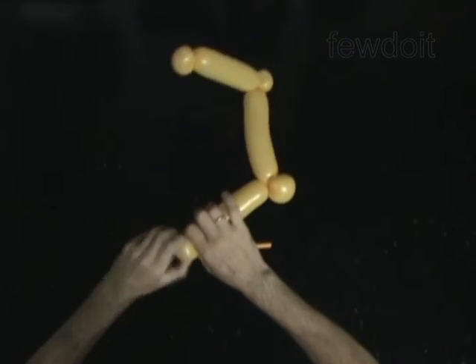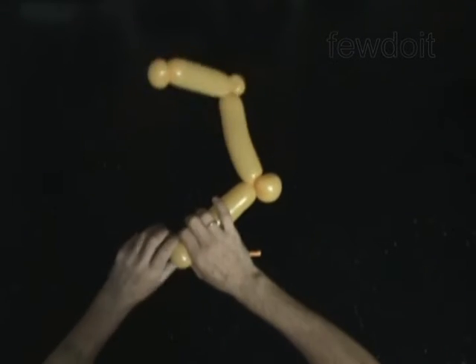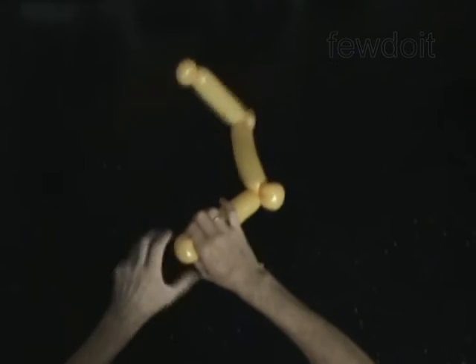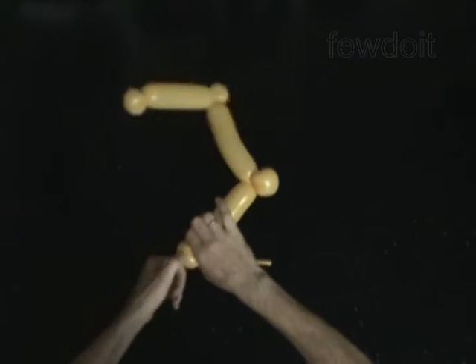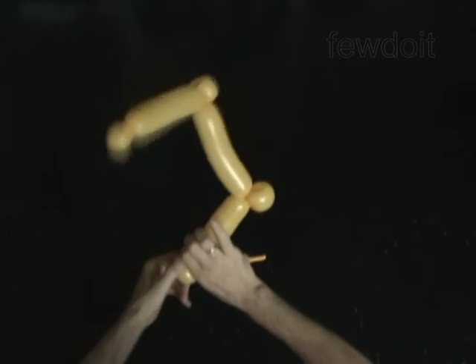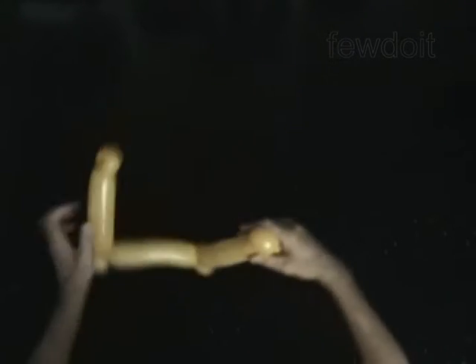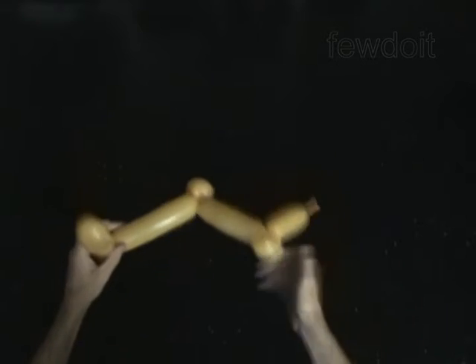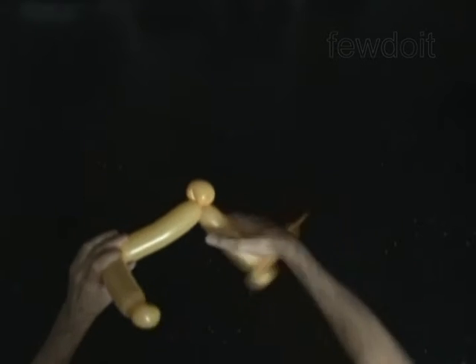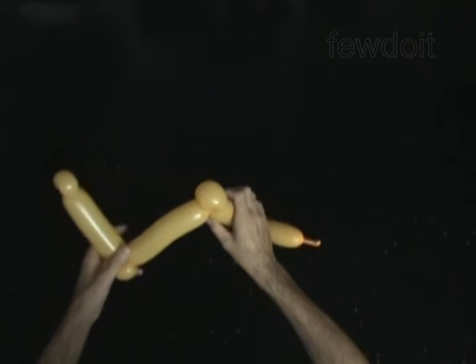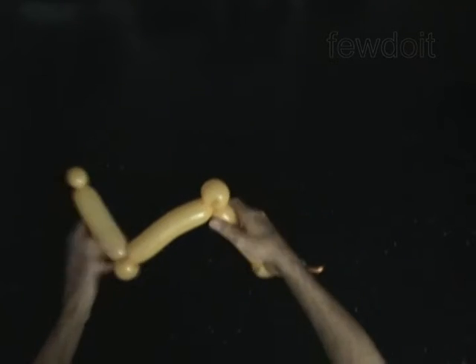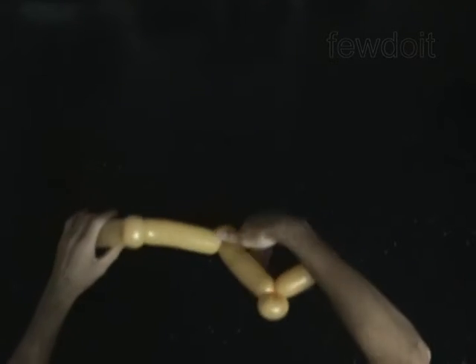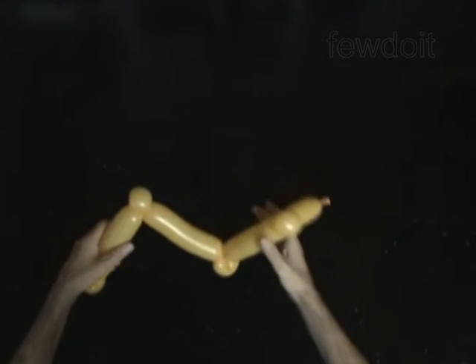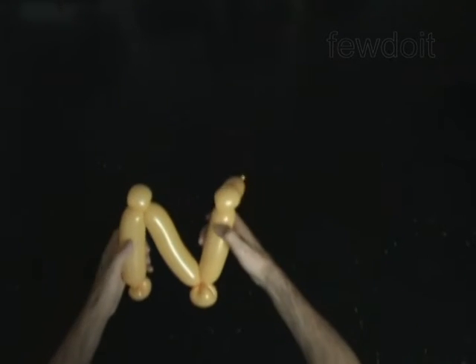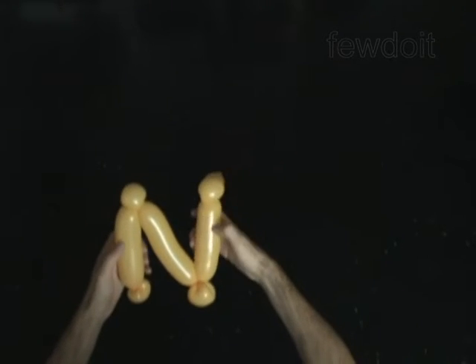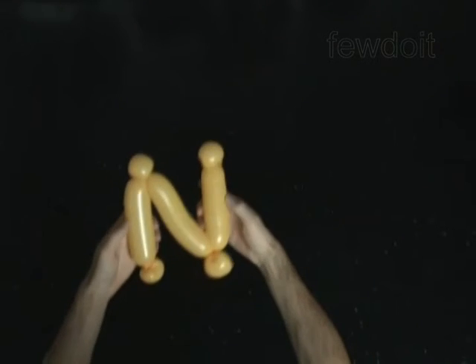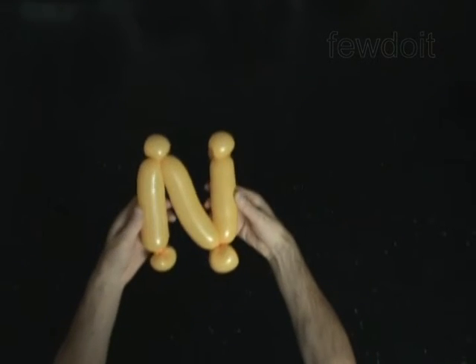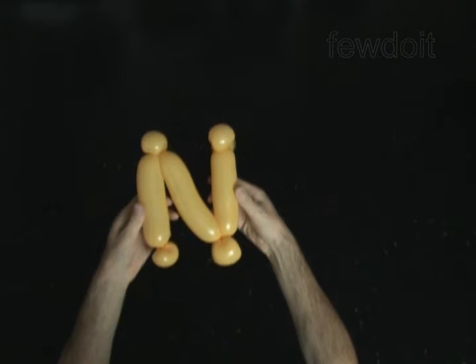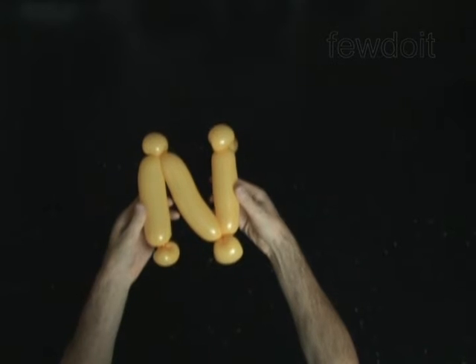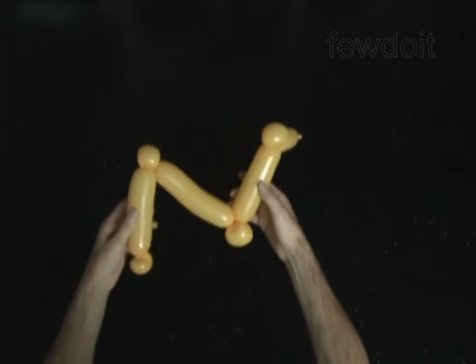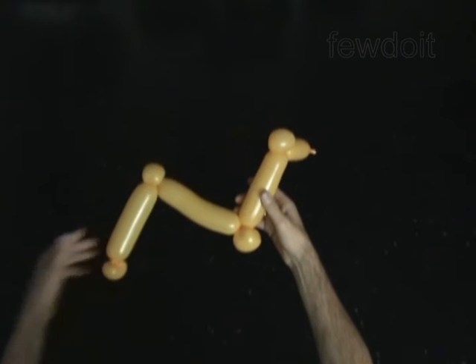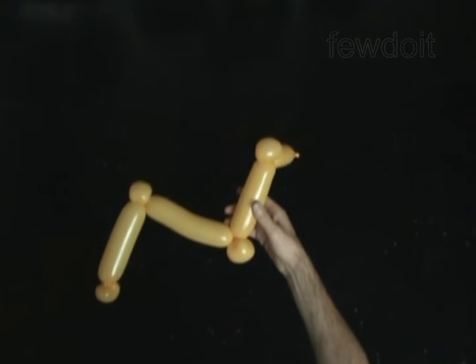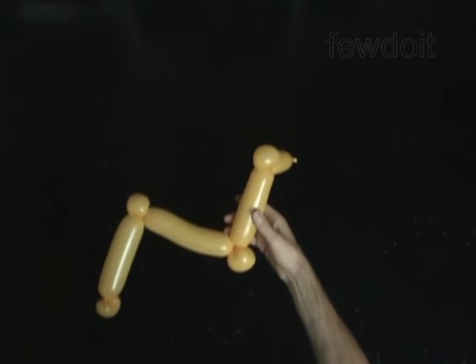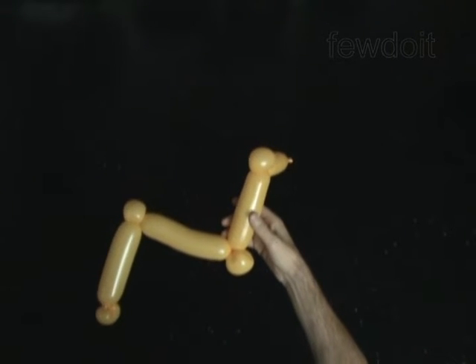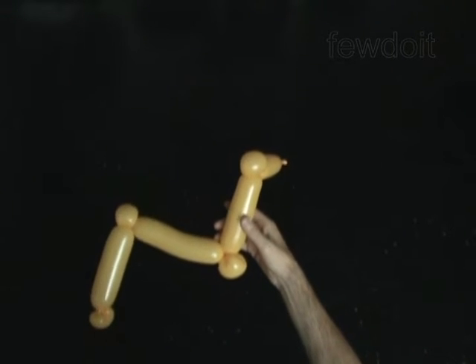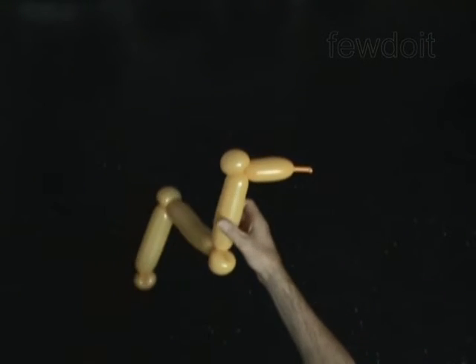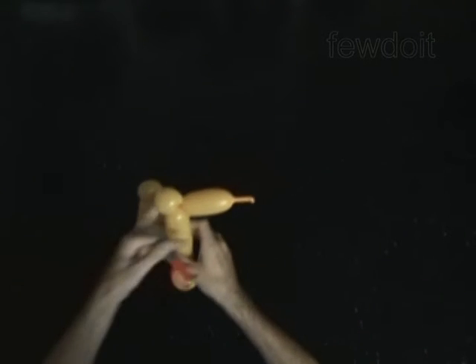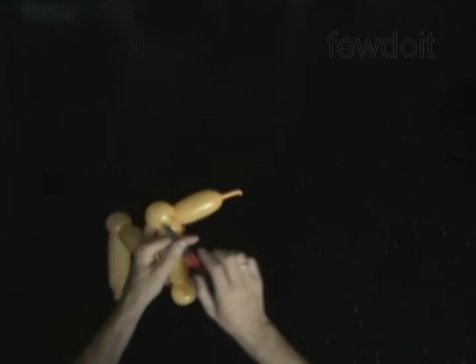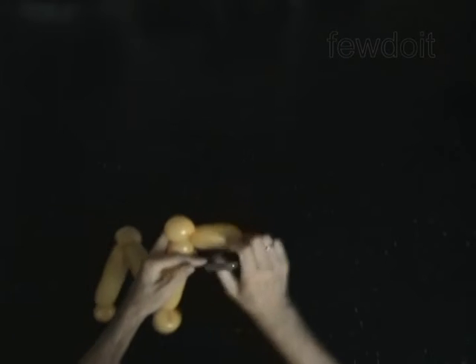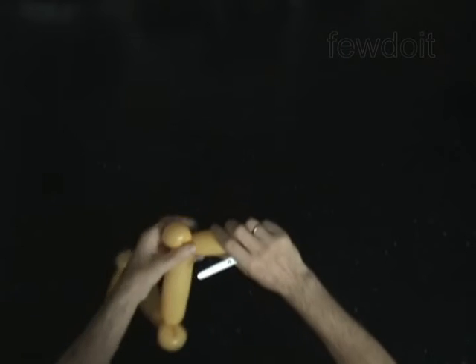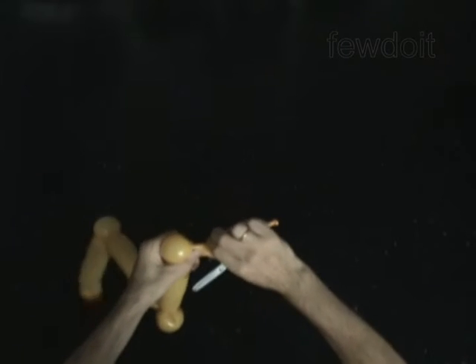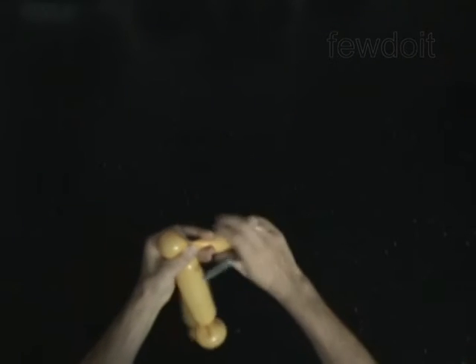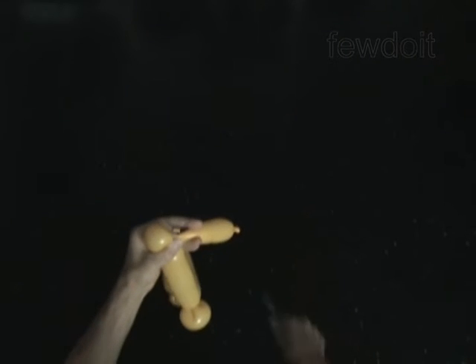The rest of the balloon is the eighth bubble. Cut off the eighth bubble and tie off the end.